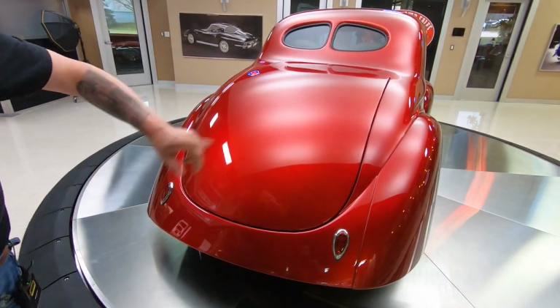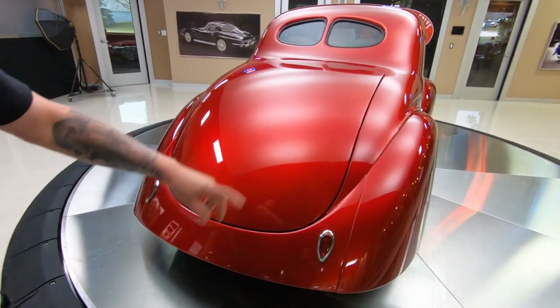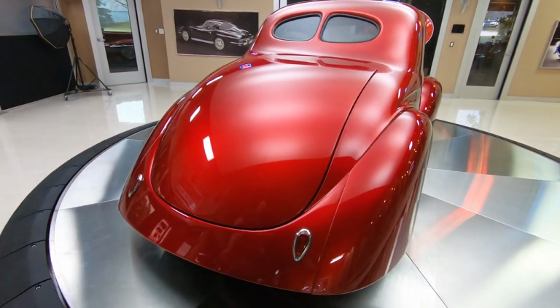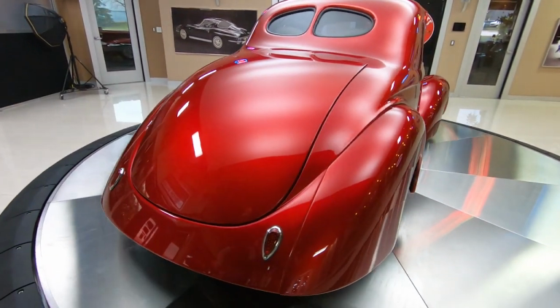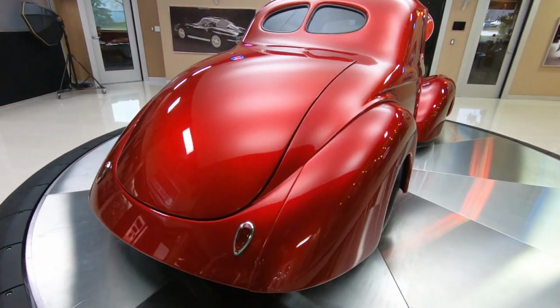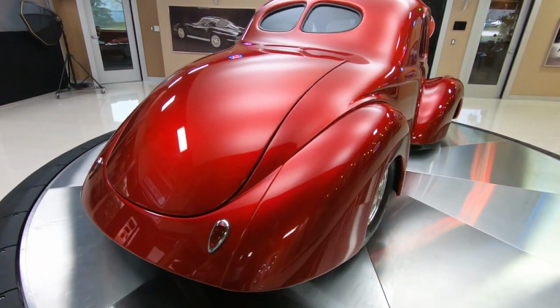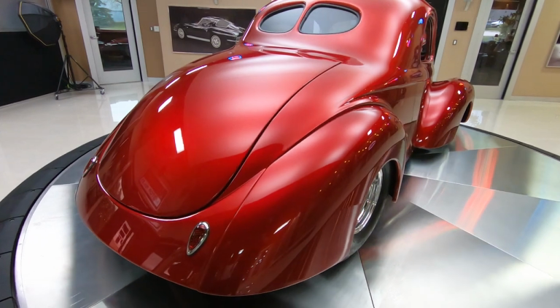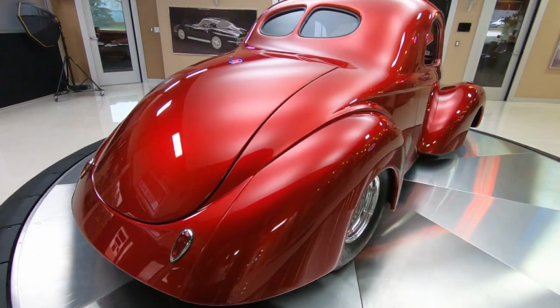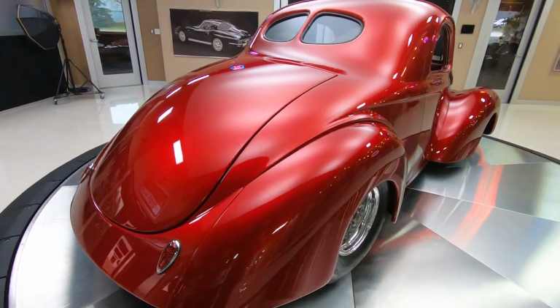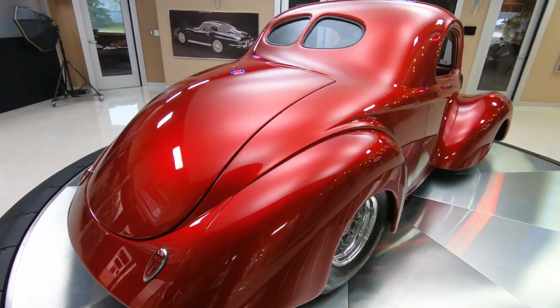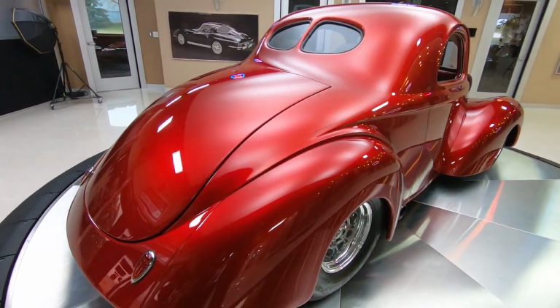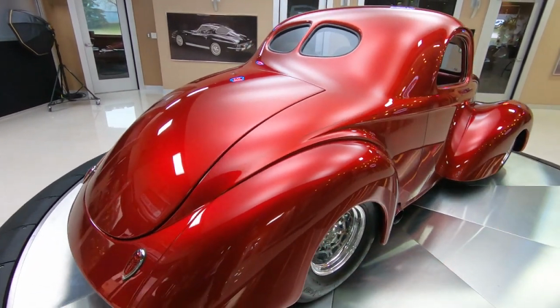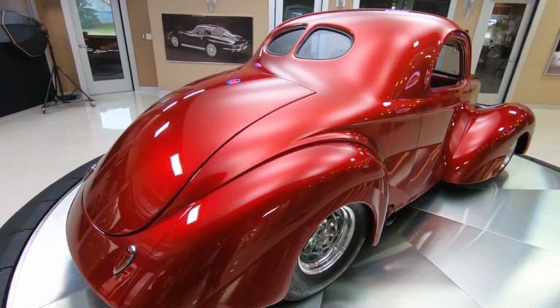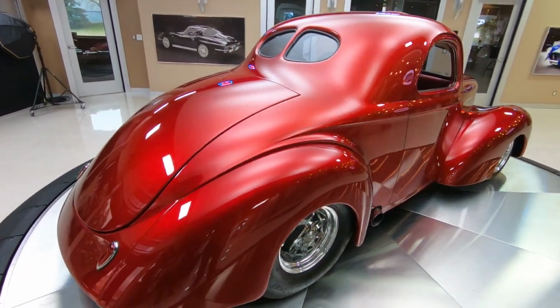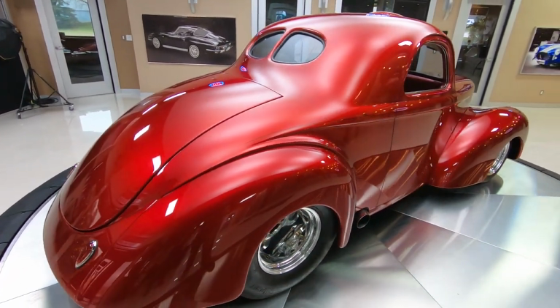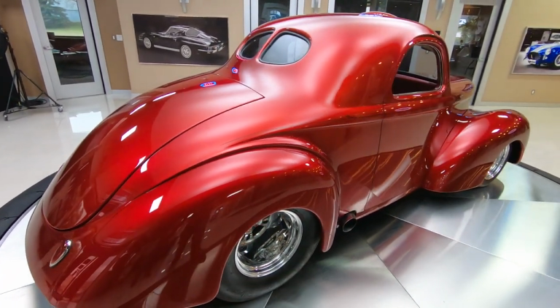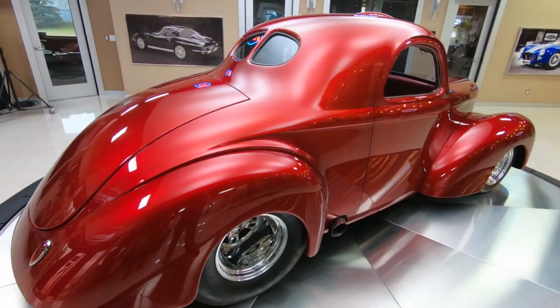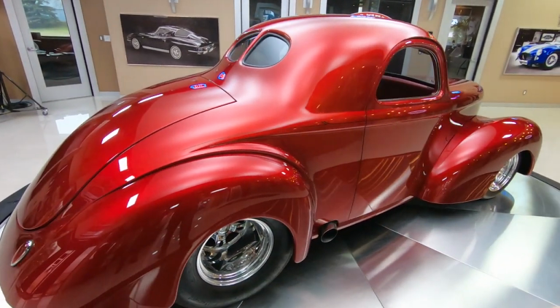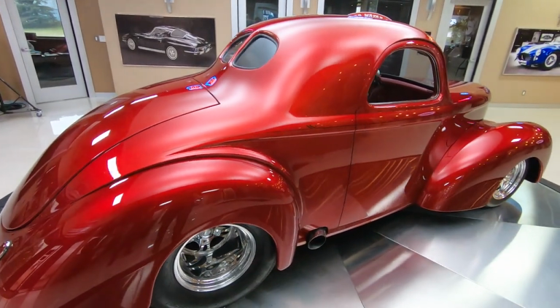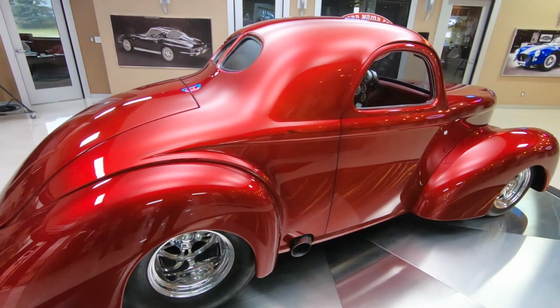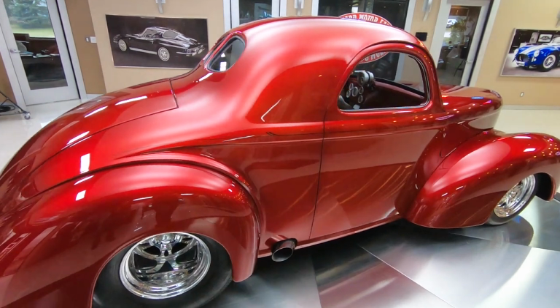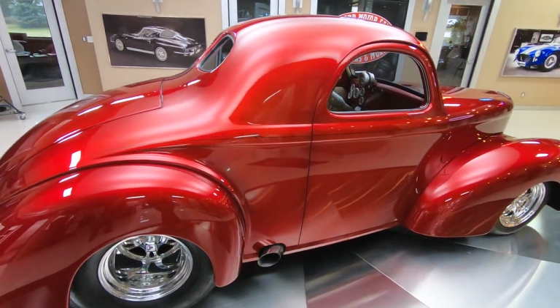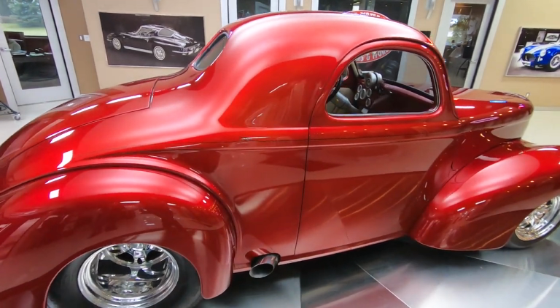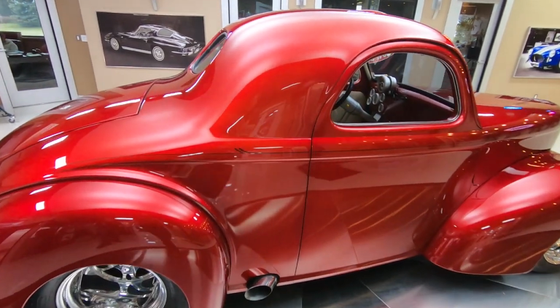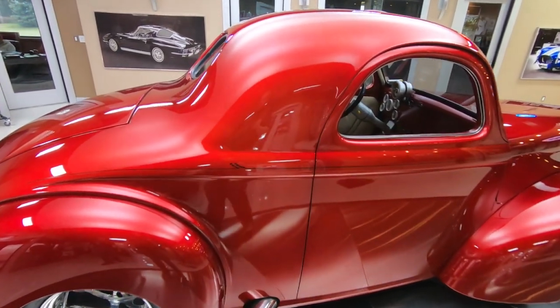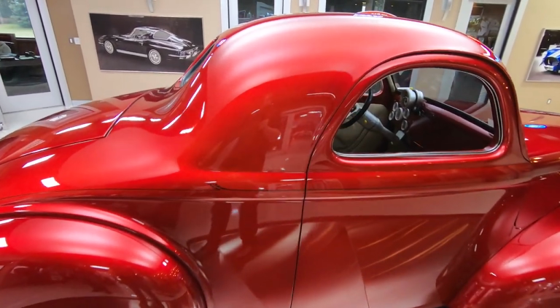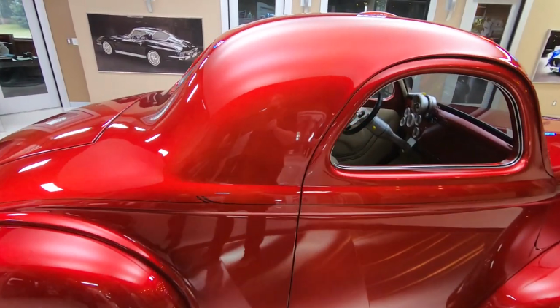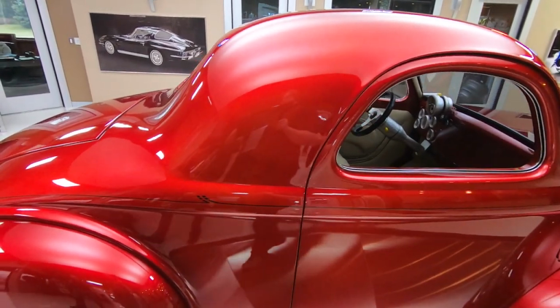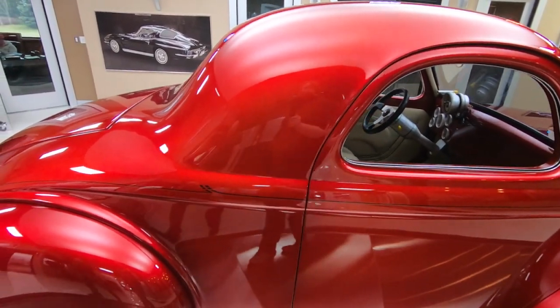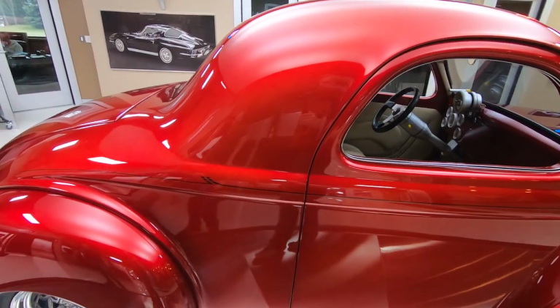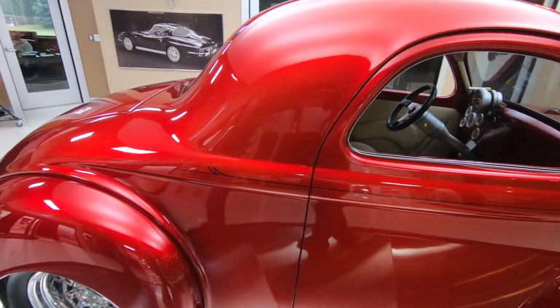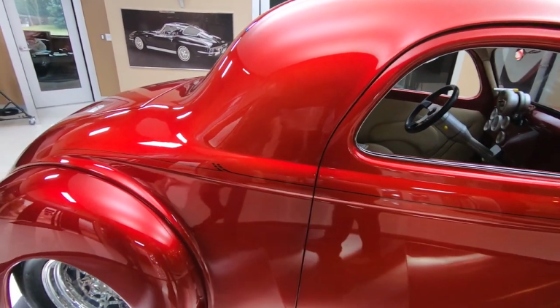Look down the side of it — such a pretty car as it goes by you. This thing will pass anything but a gas station. Dual fours on it, baby.